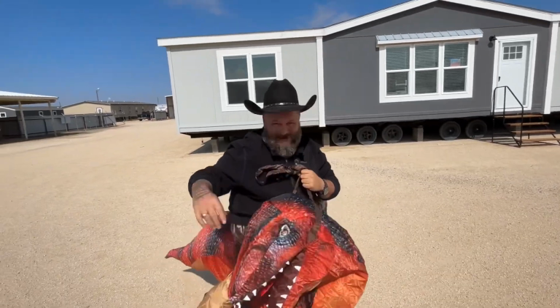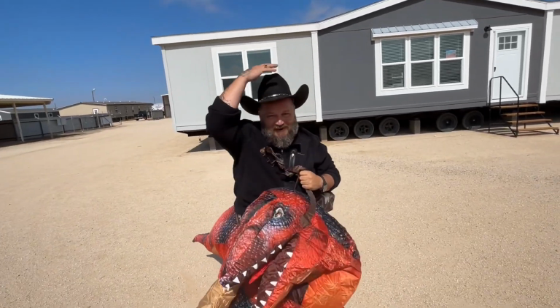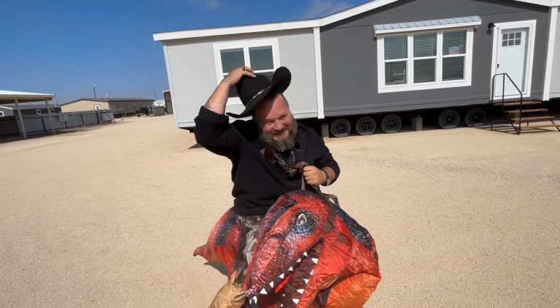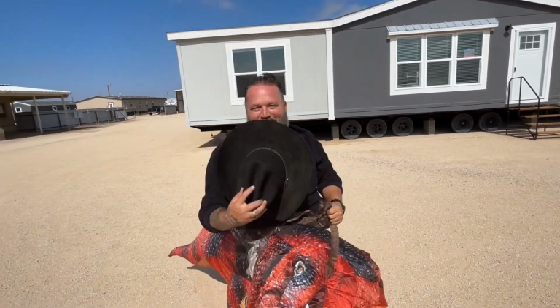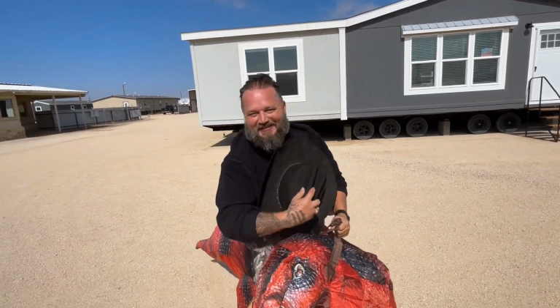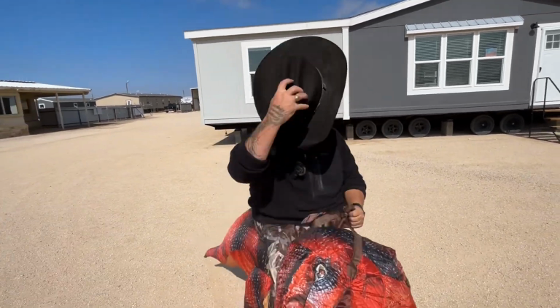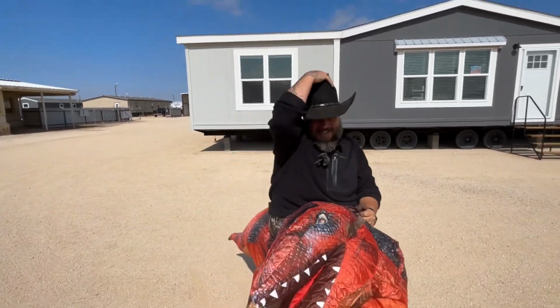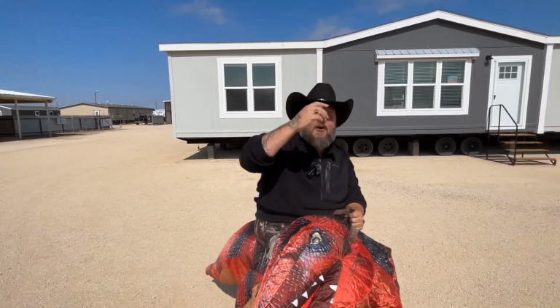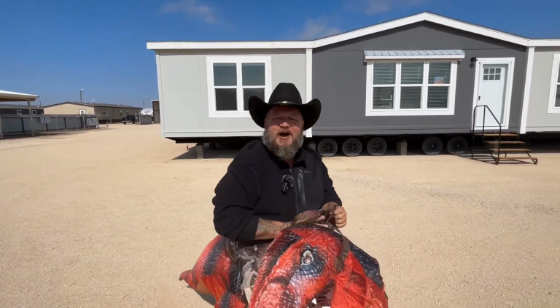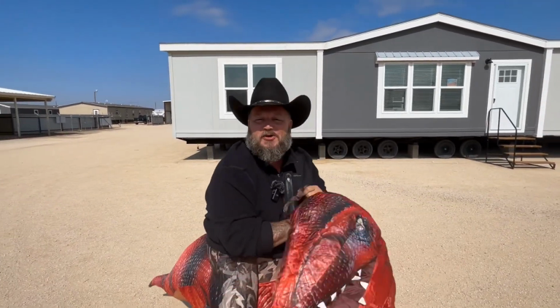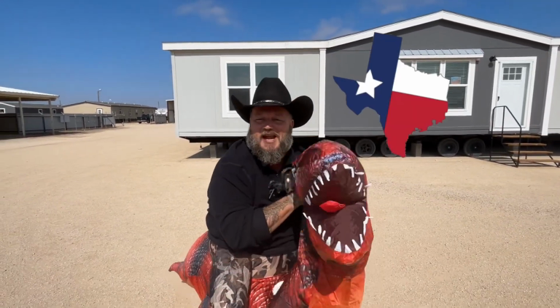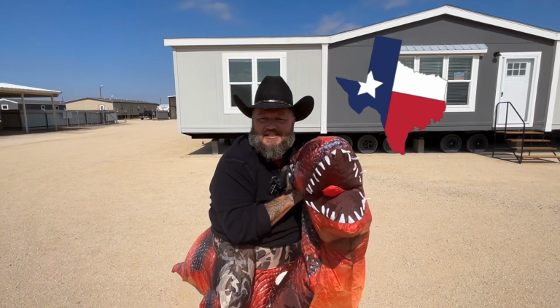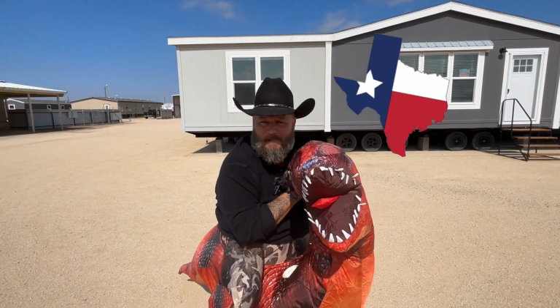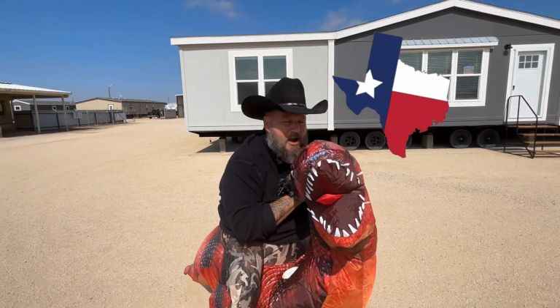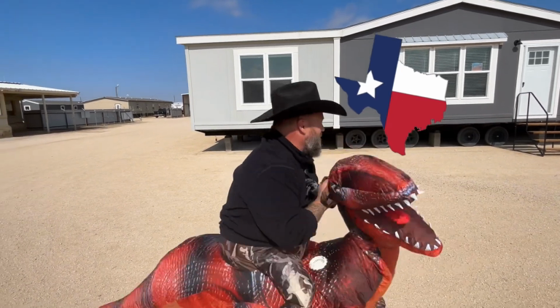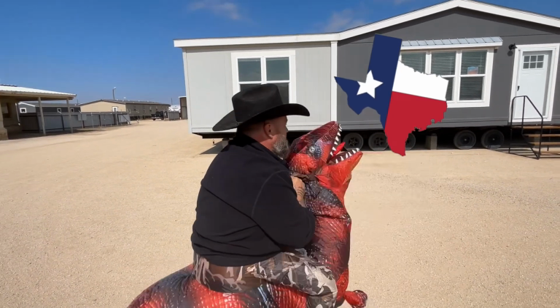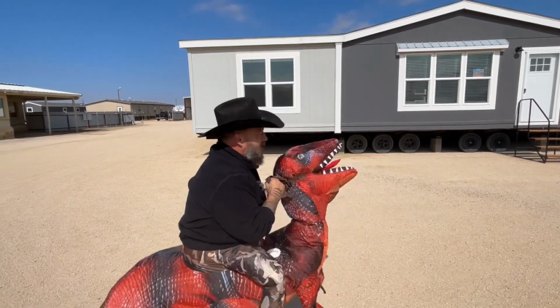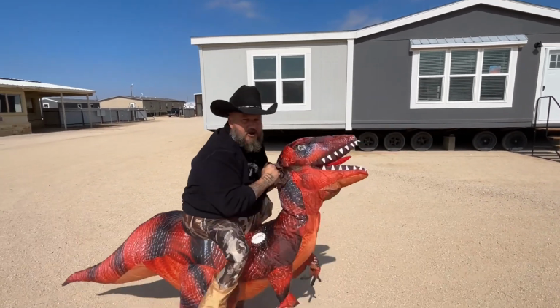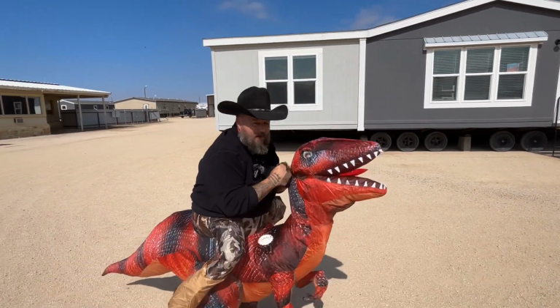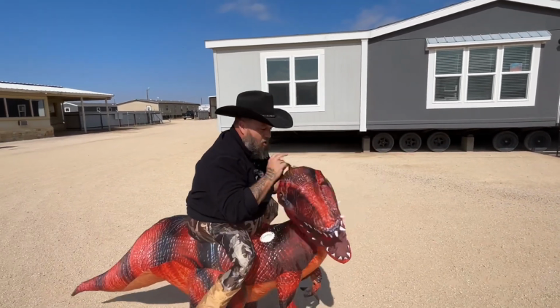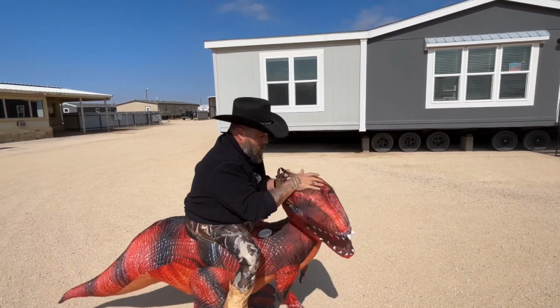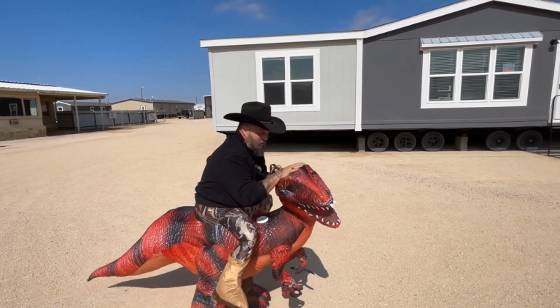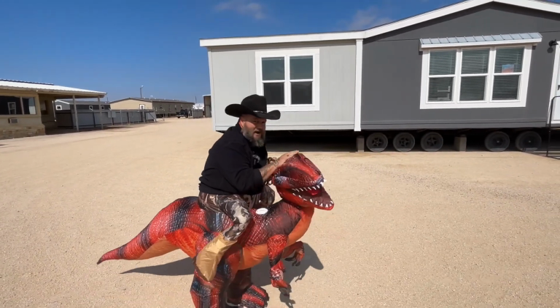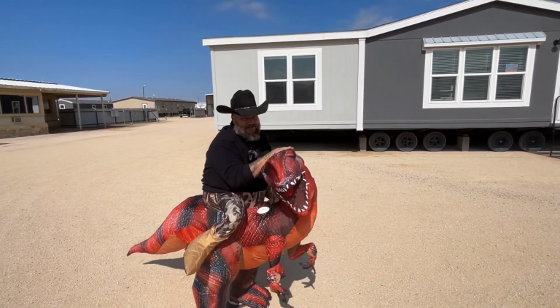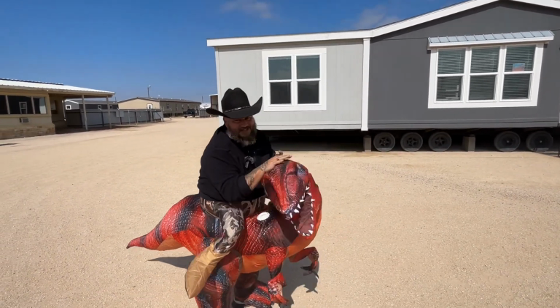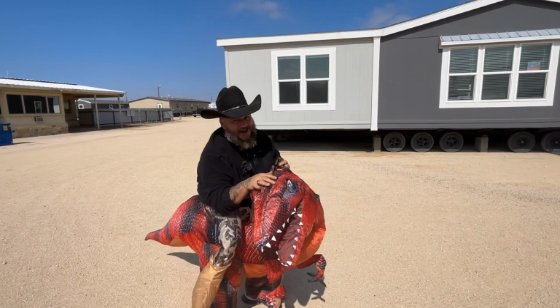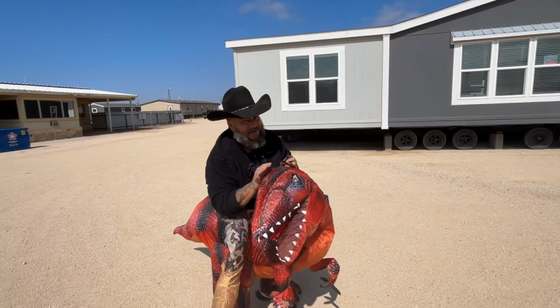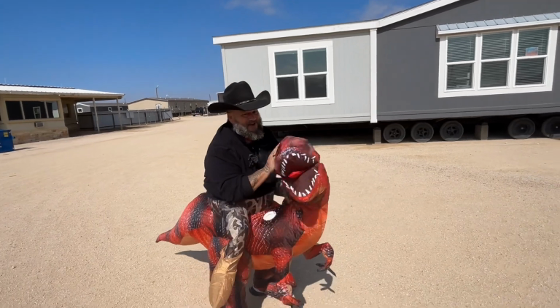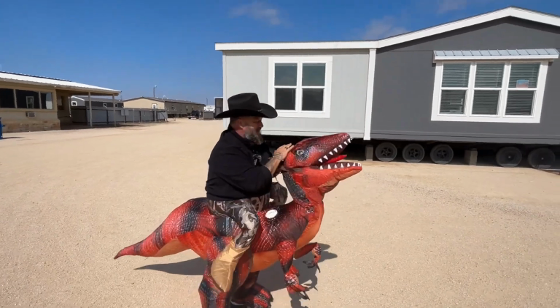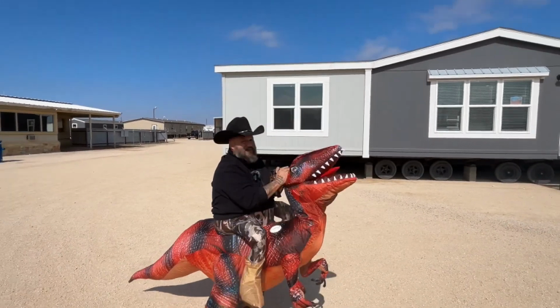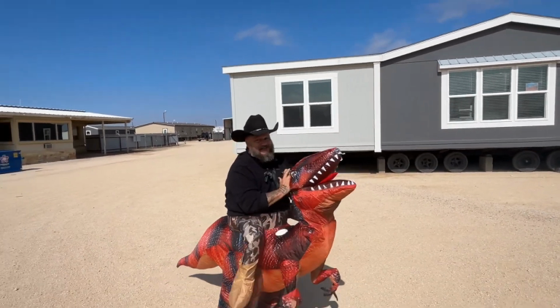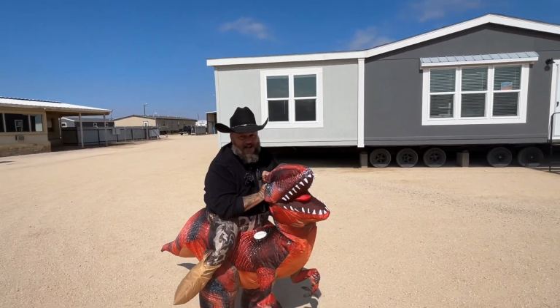Howdy! Welcome to Odessa Permian Home Center. Today we're gonna show y'all the Murphy. Hold up, hold up there Chris Pratt — I'm telling you, you got to be careful with him. This sucker right here is fast.